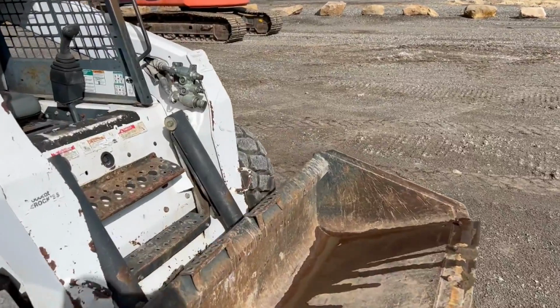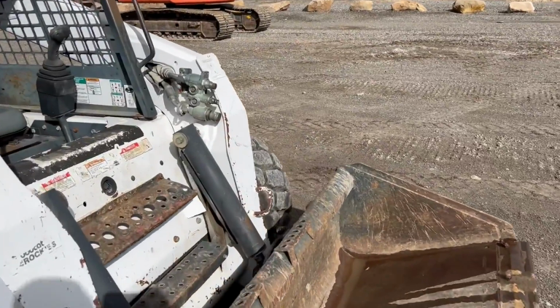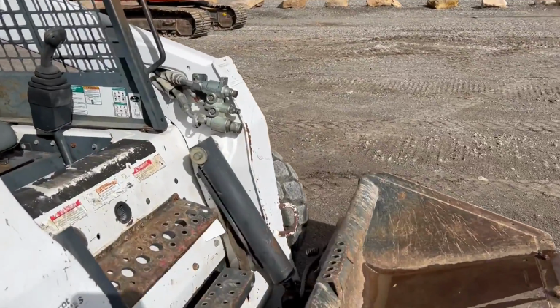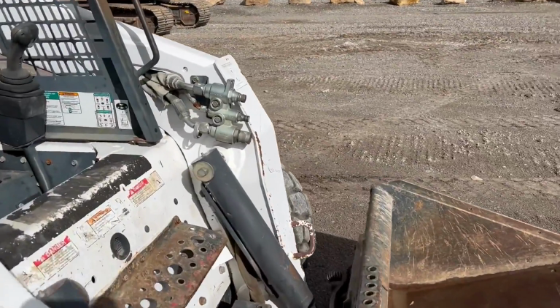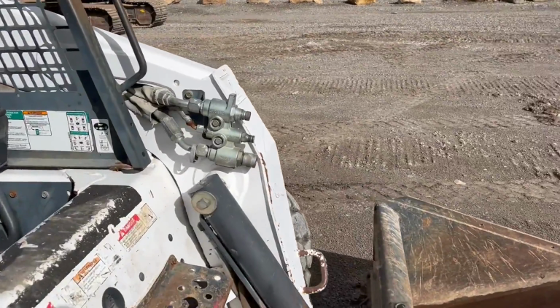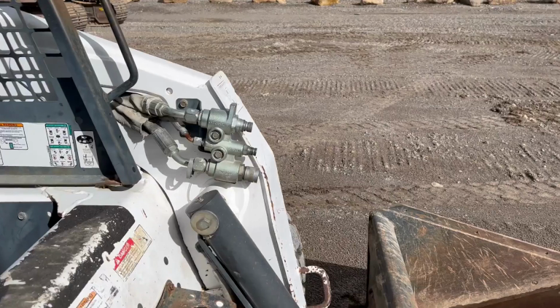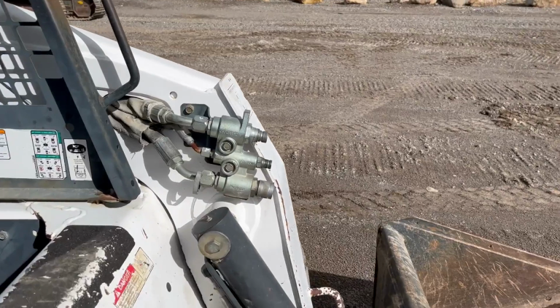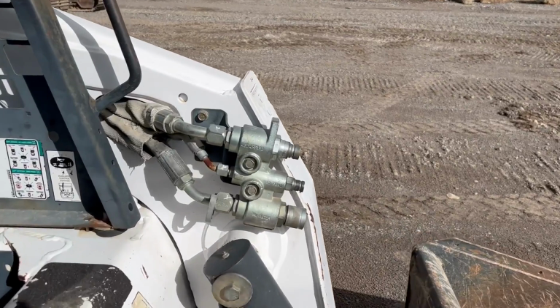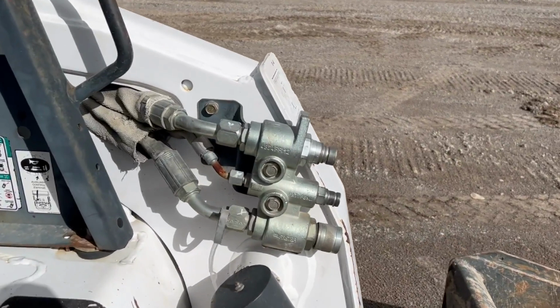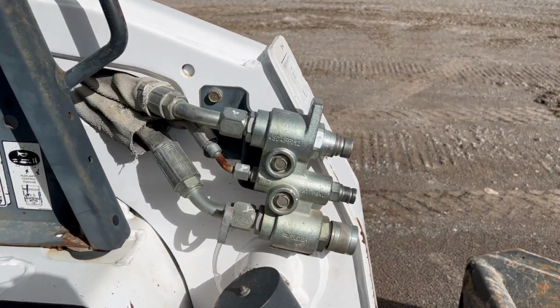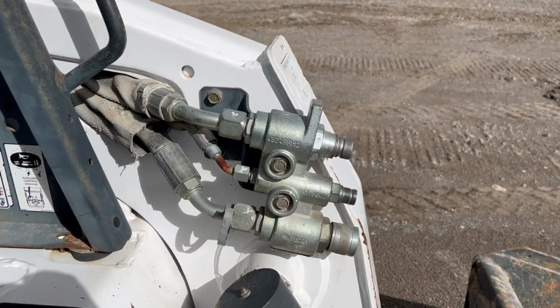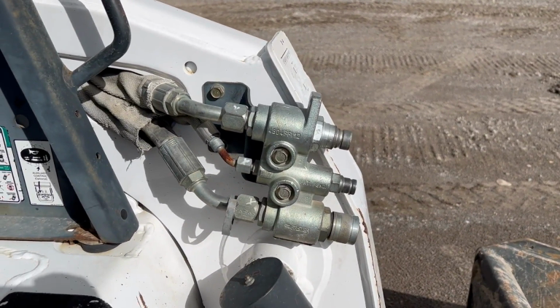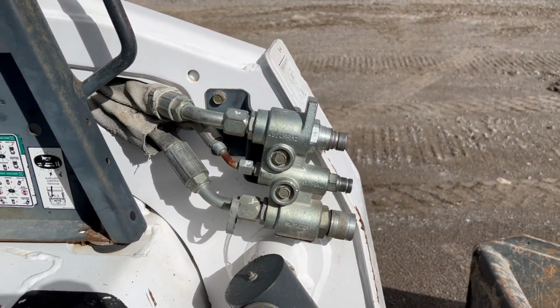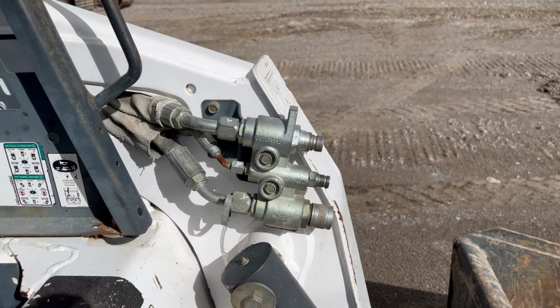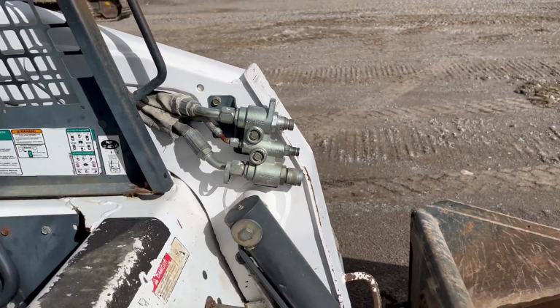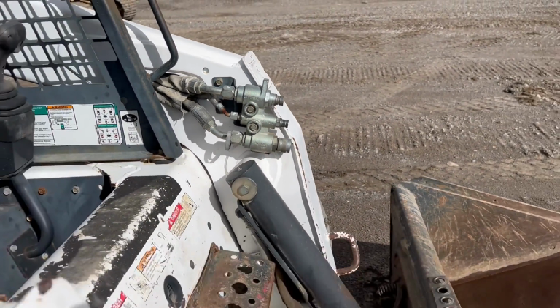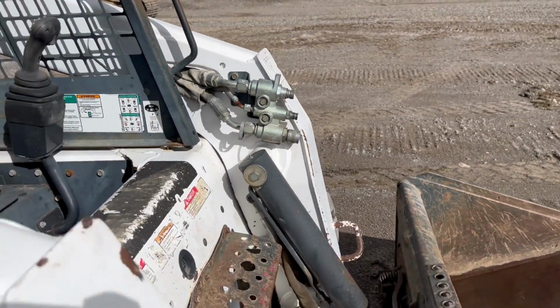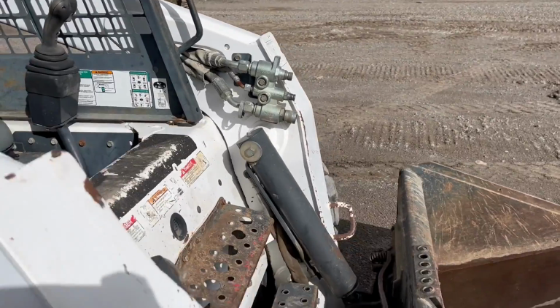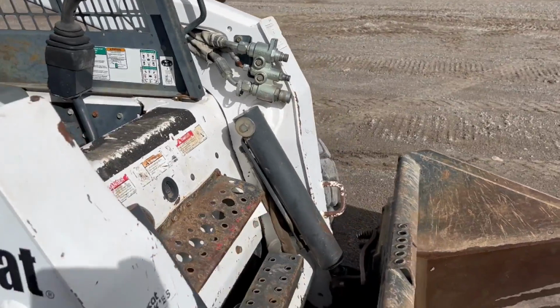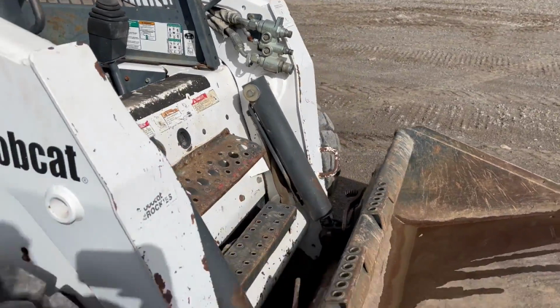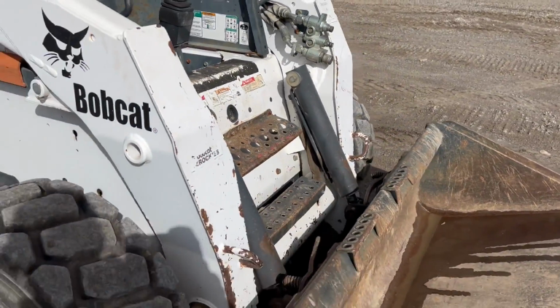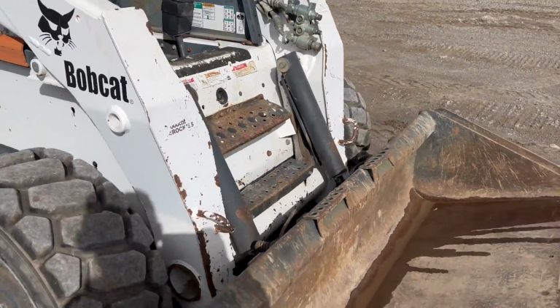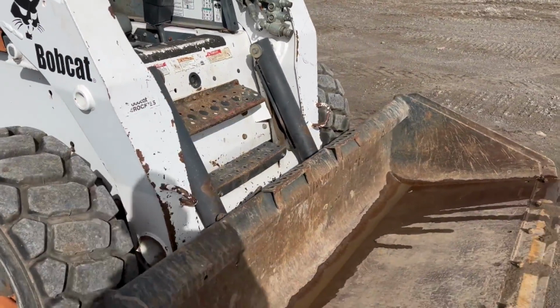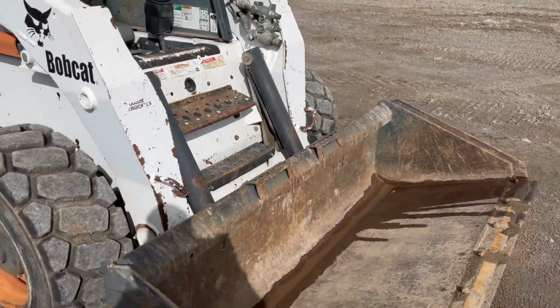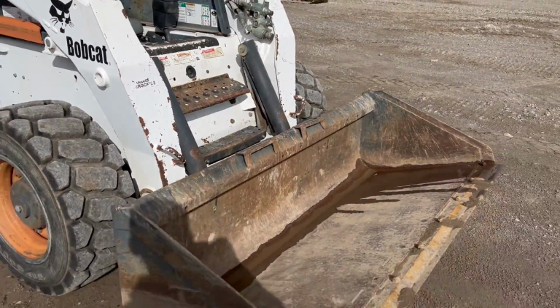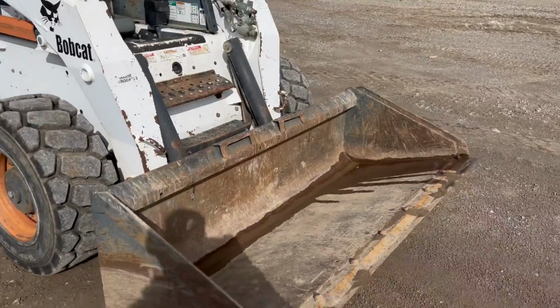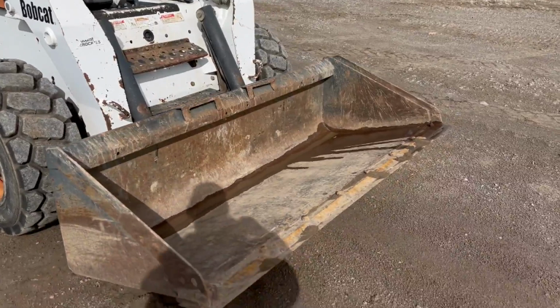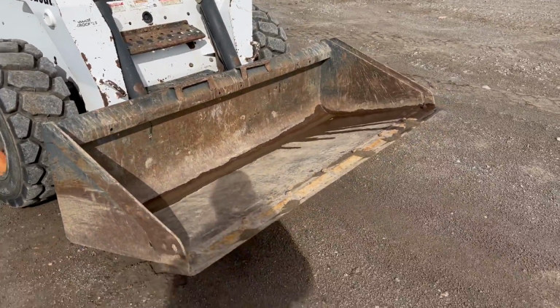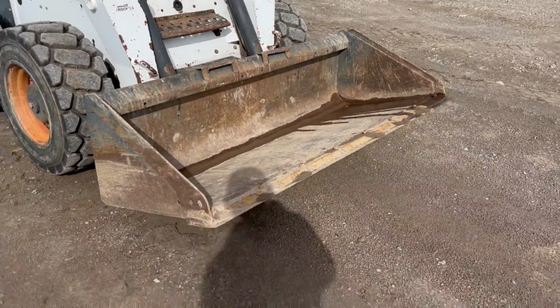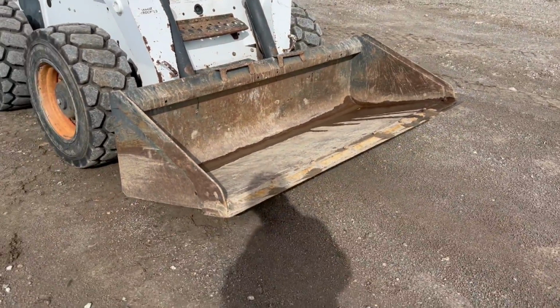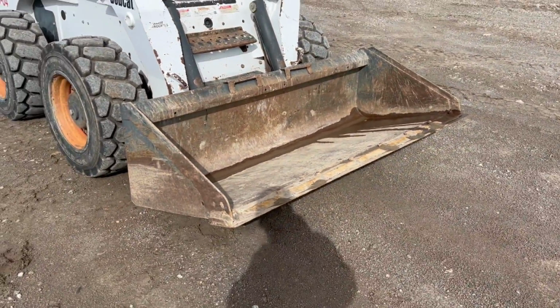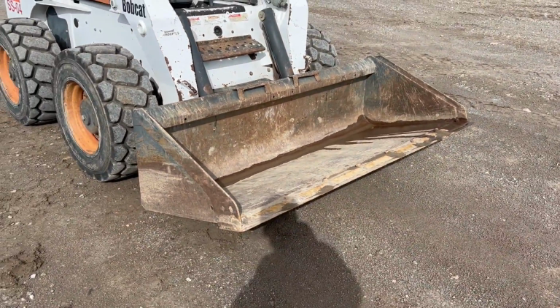You can also see we've got the auxiliary hydraulics right here. I do not think these are high-flow hydraulics — I will verify, but I do not think these are high flow. Overall, just a solid little skidder with 3,200-plus hours on it, guys.